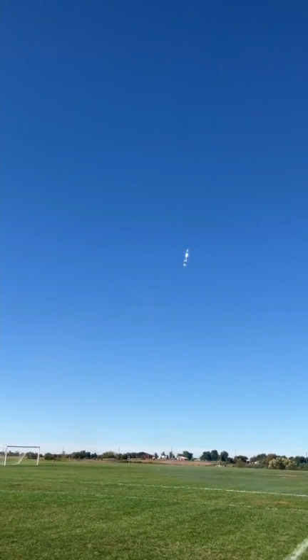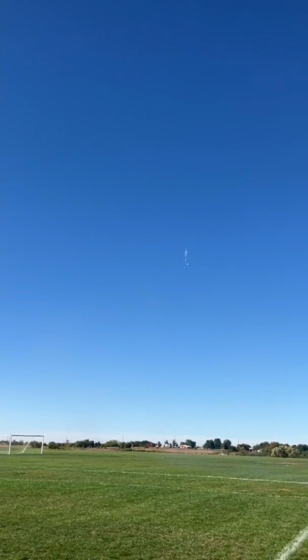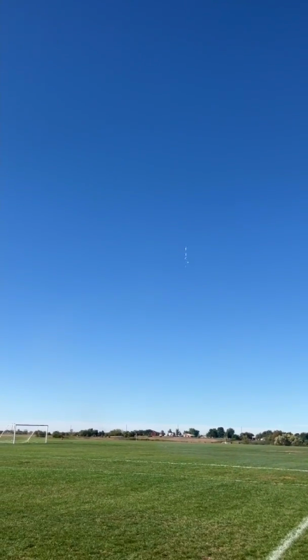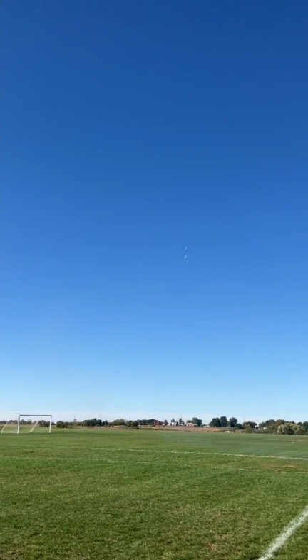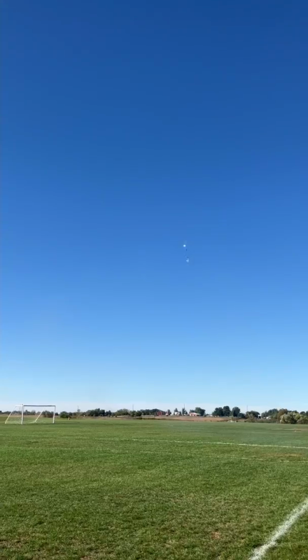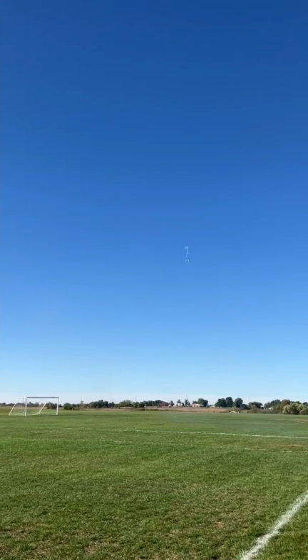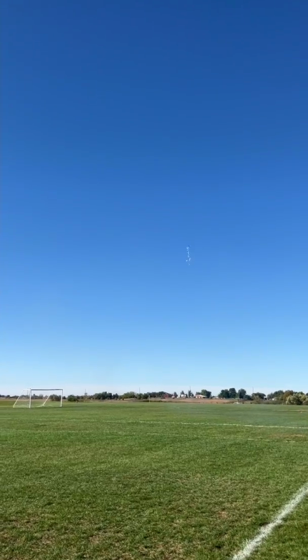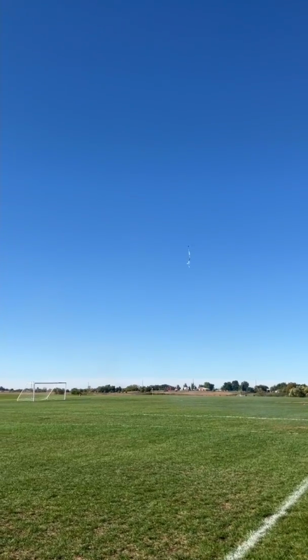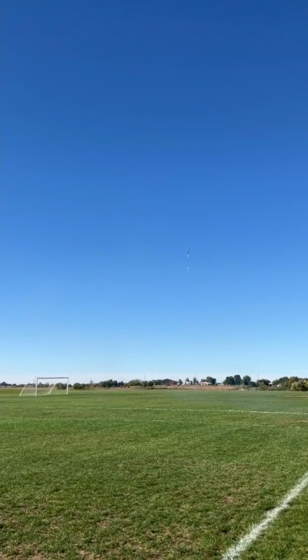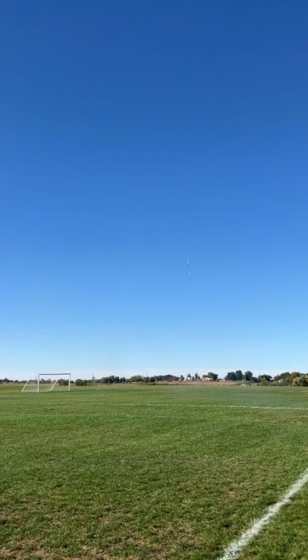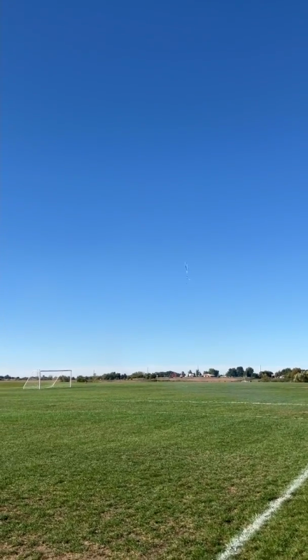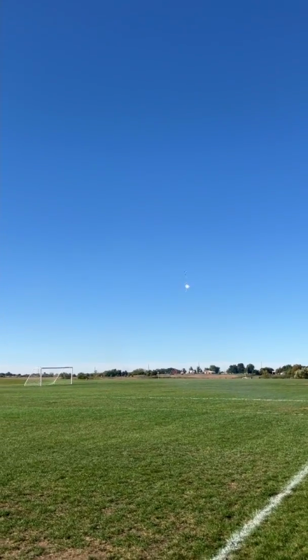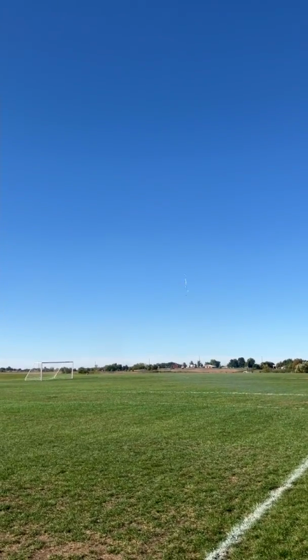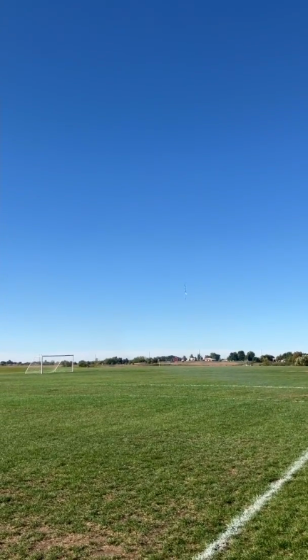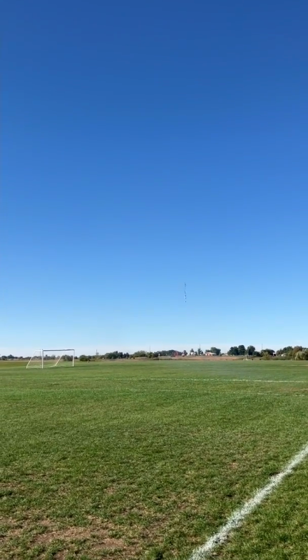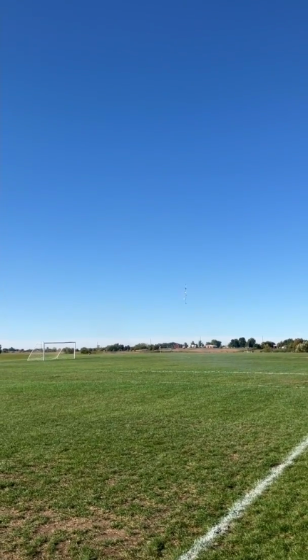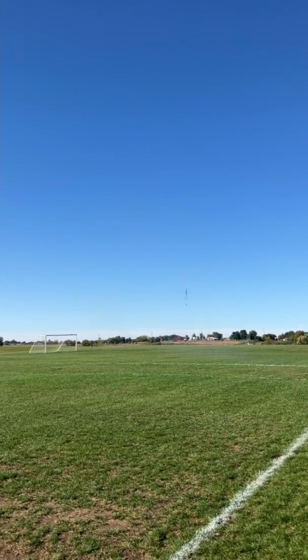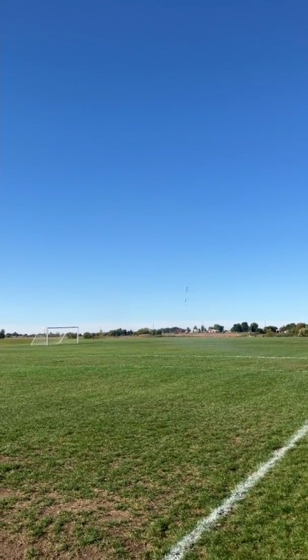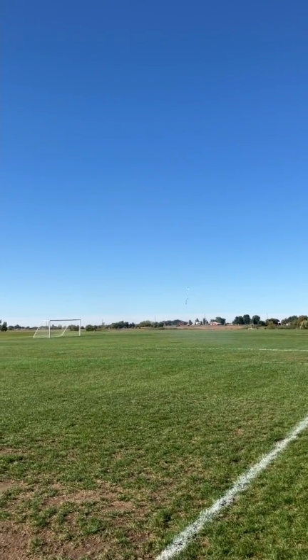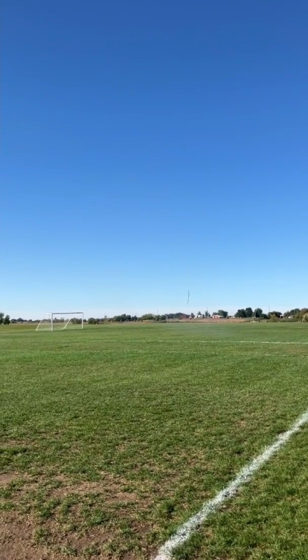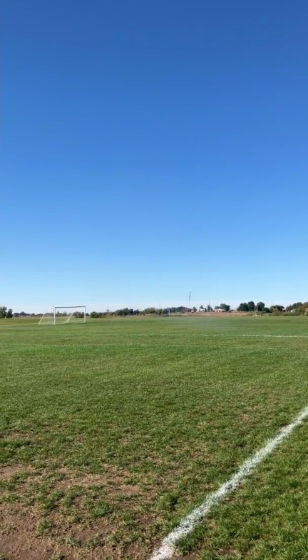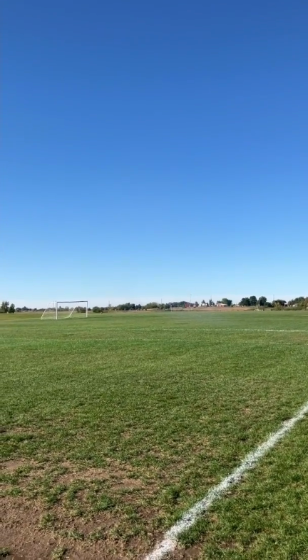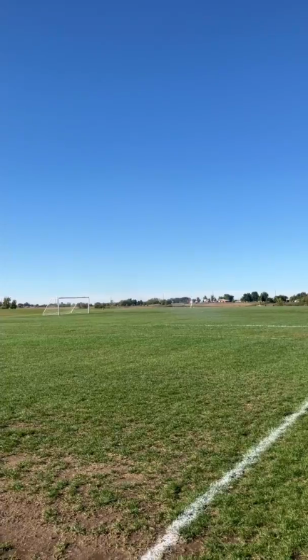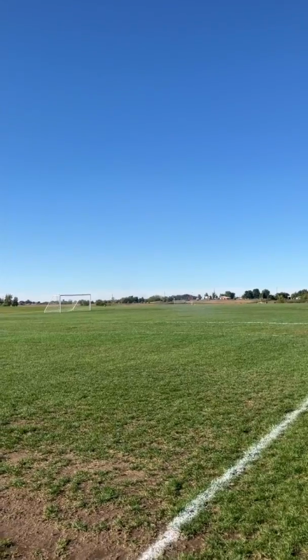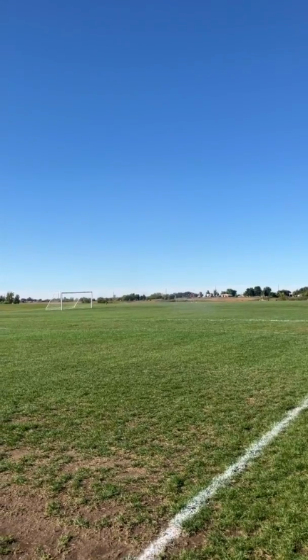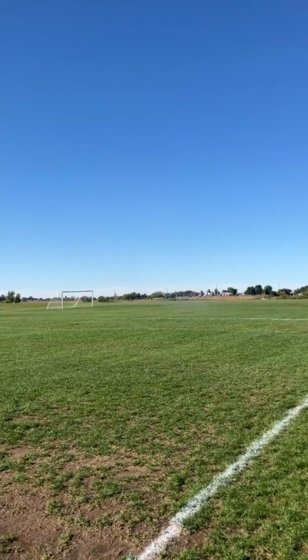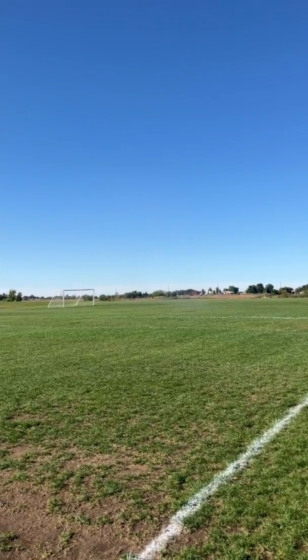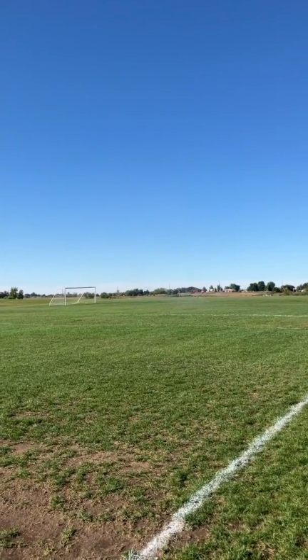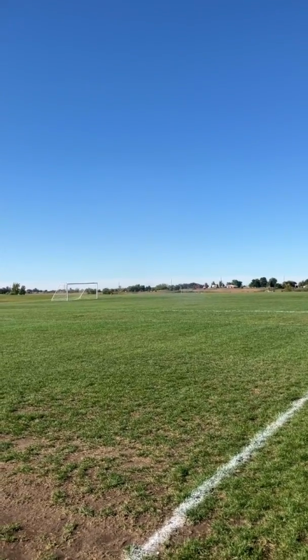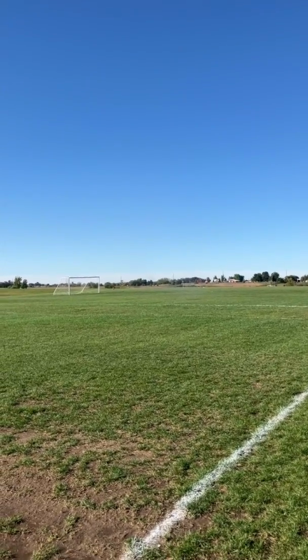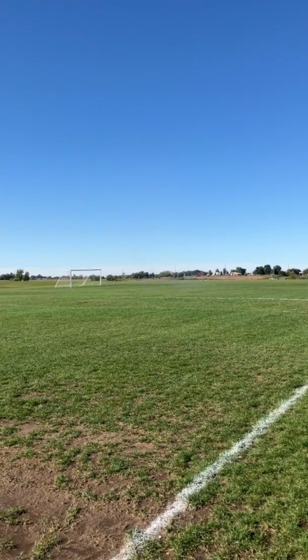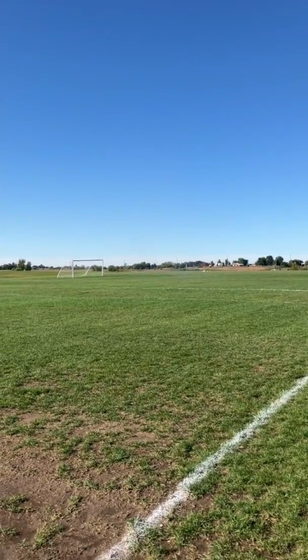I'm going to really enjoy these D16s if this glue holds up. It looks like this is the right solution for this. Look at that — not that far away, maybe 200 feet. Really nice.